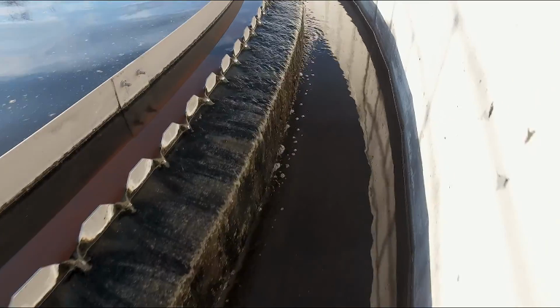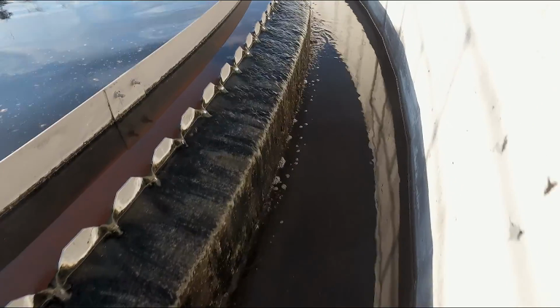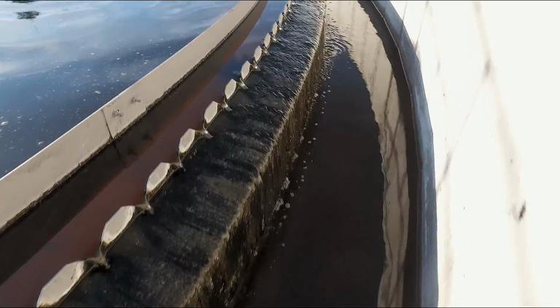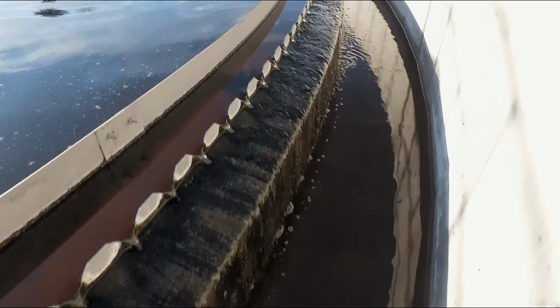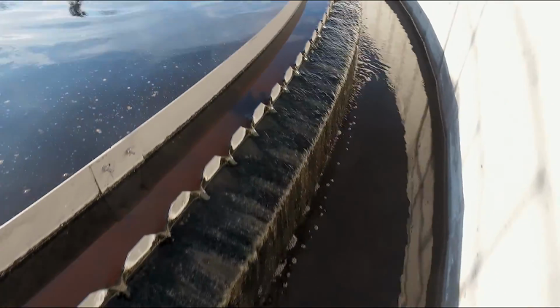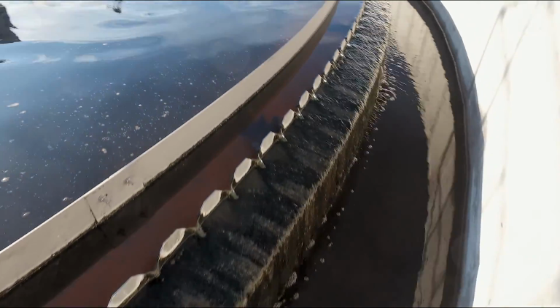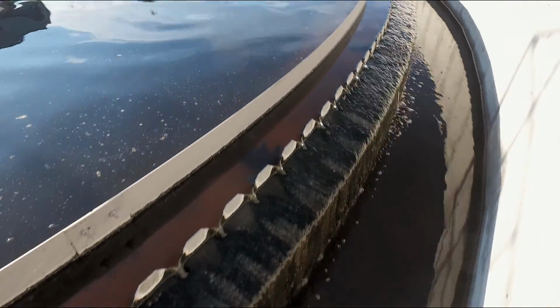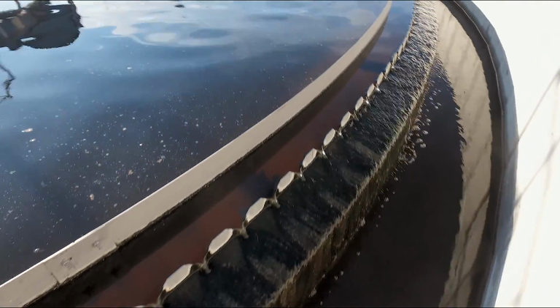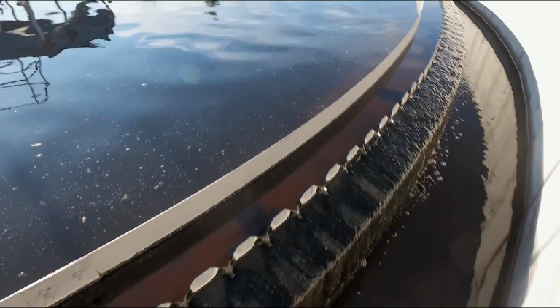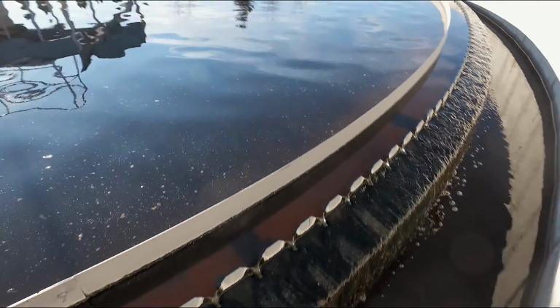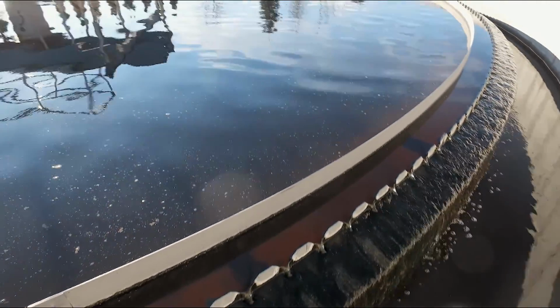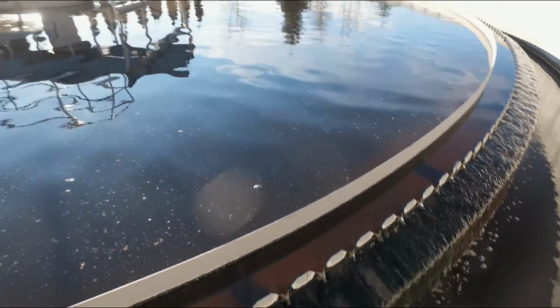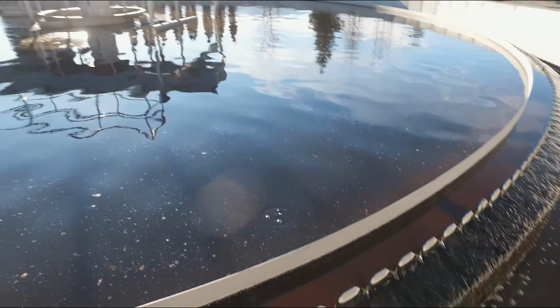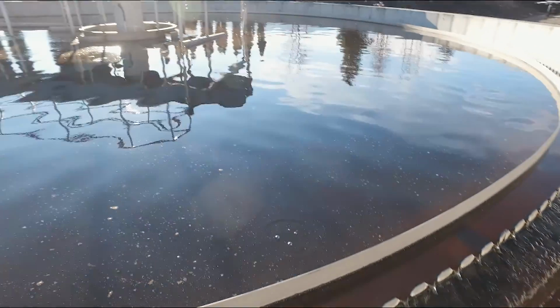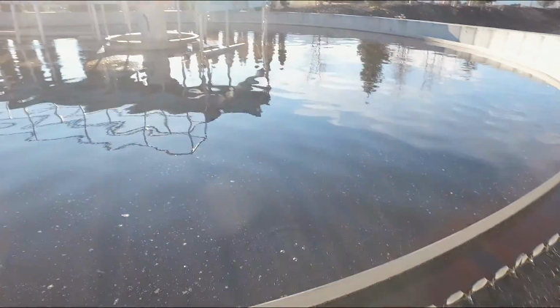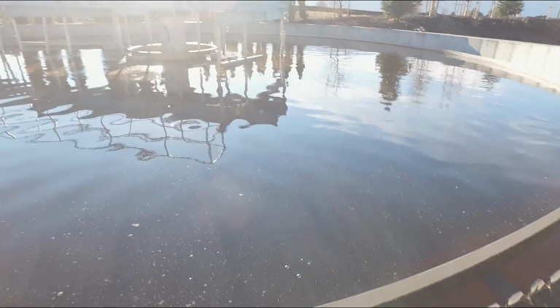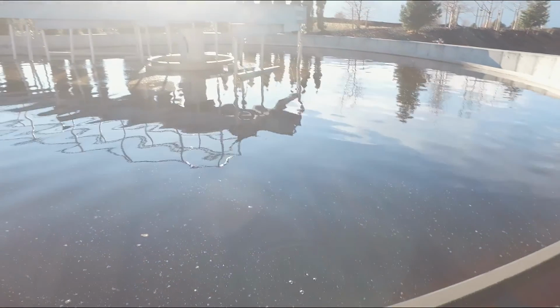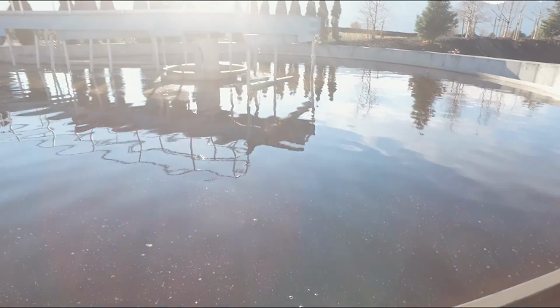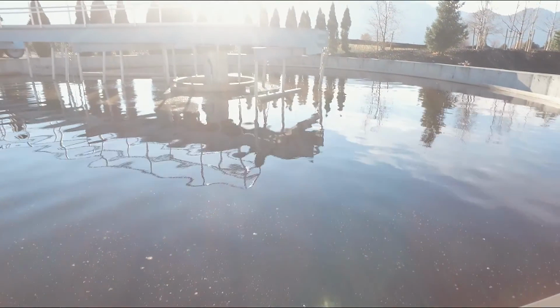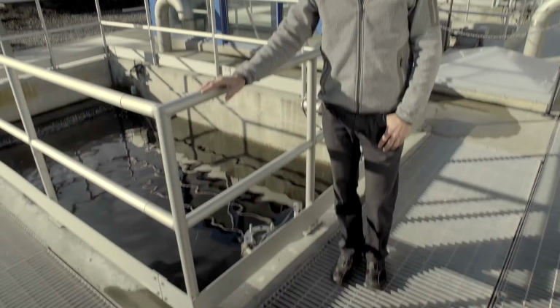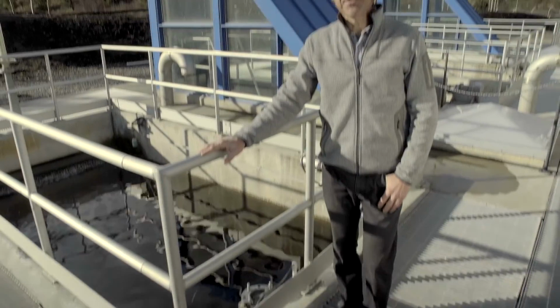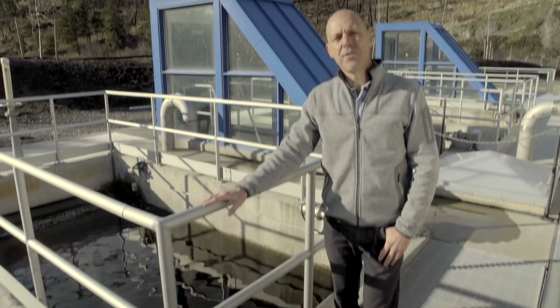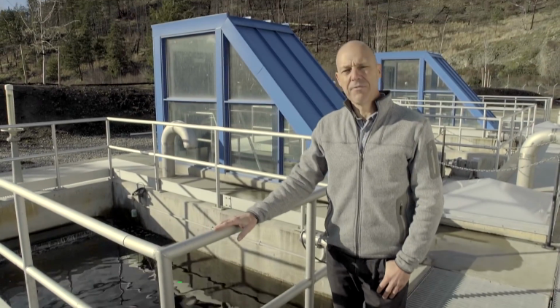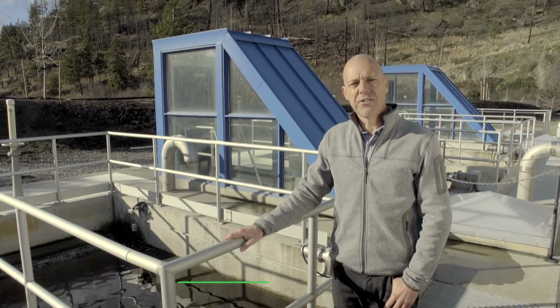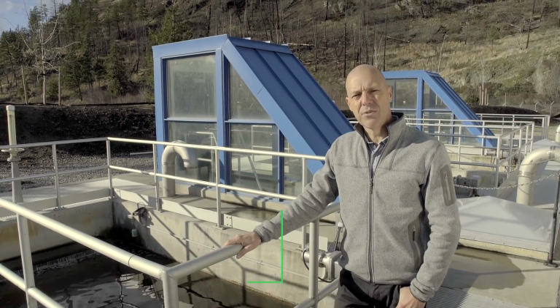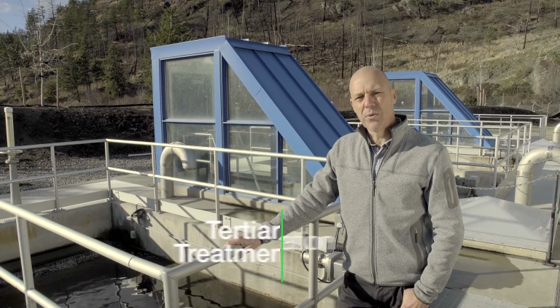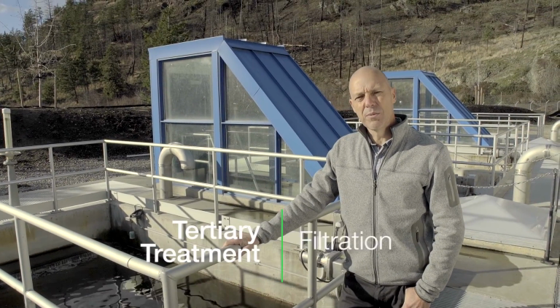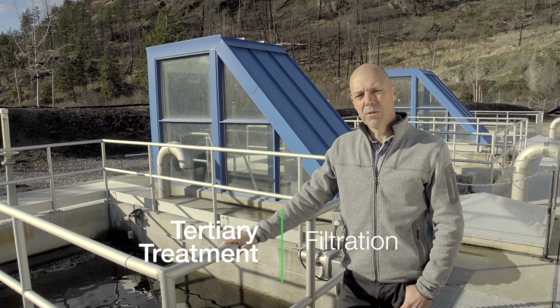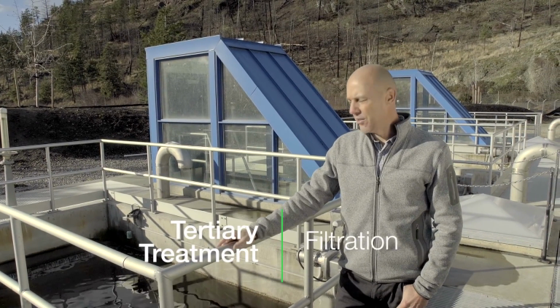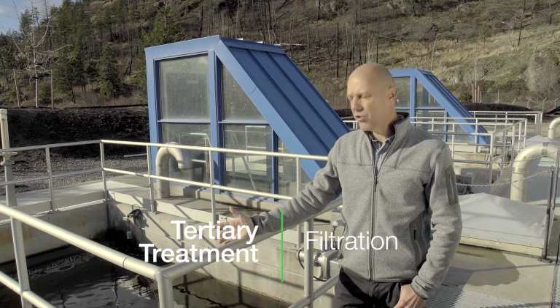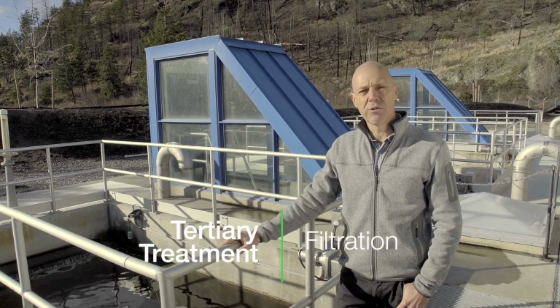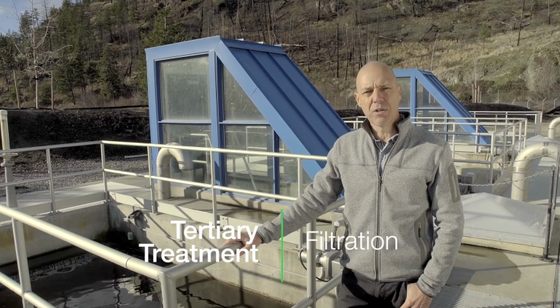The clean clear water that travels over the weir then goes down into tertiary treatment, ready for filtration and UV disinfection. This is the third and final stage of the wastewater treatment process — tertiary treatment.